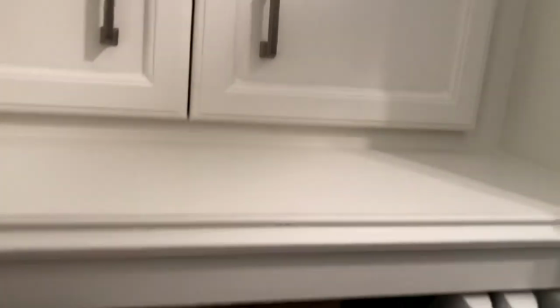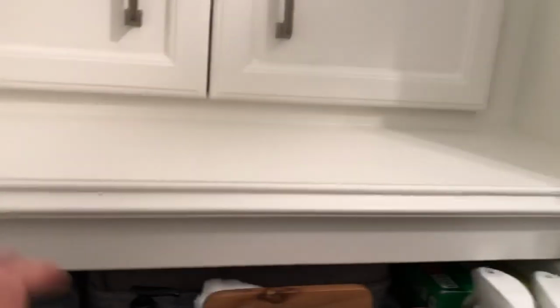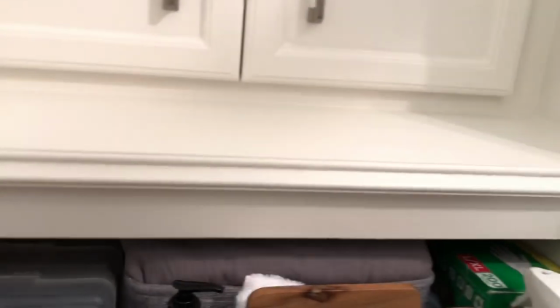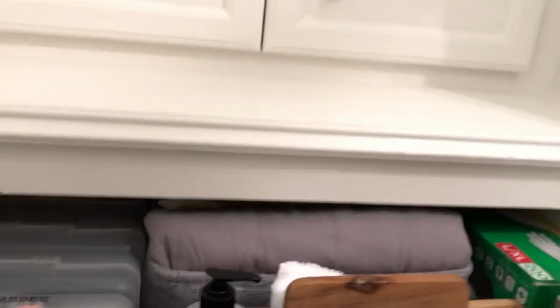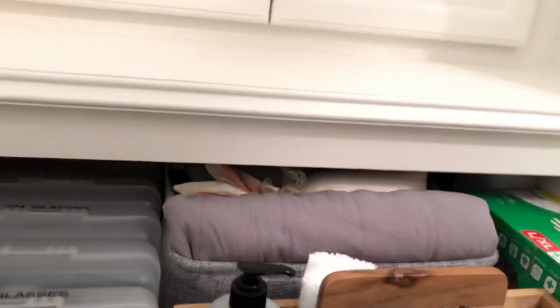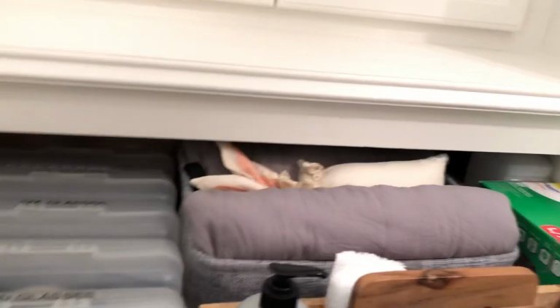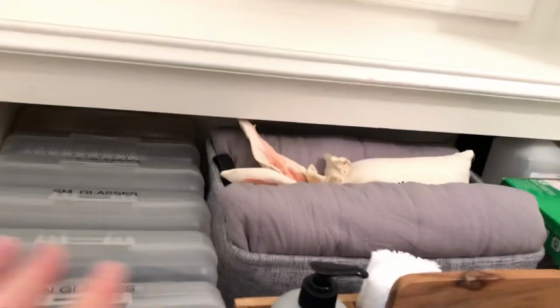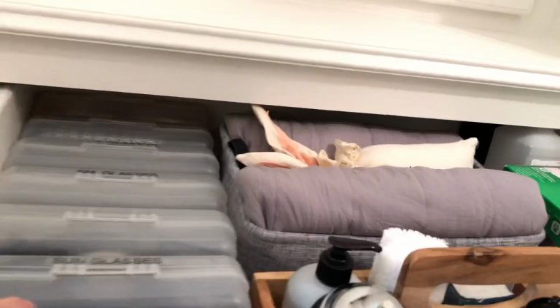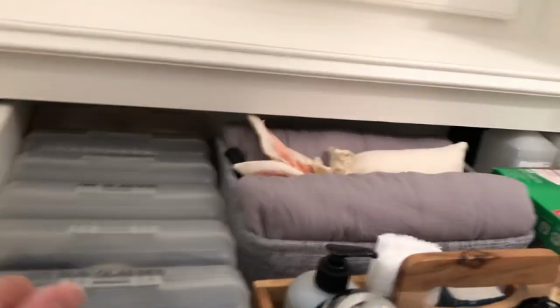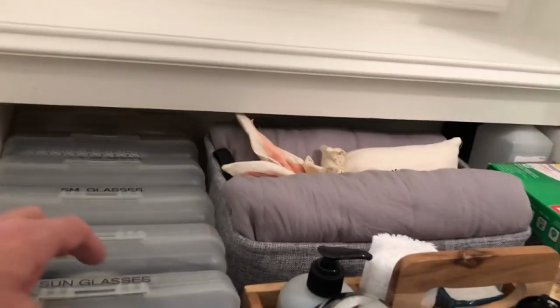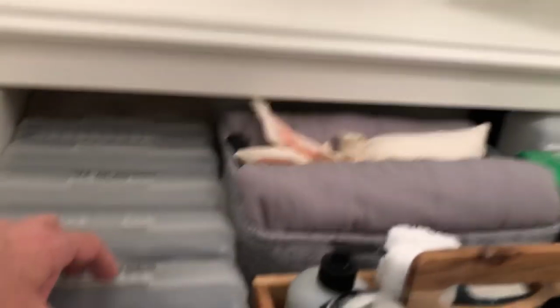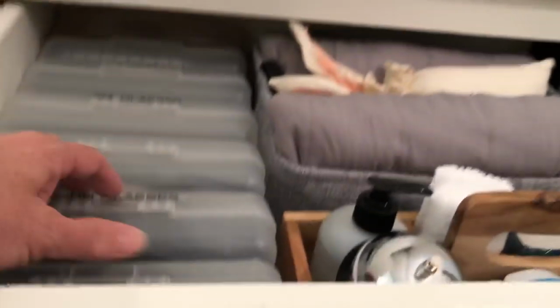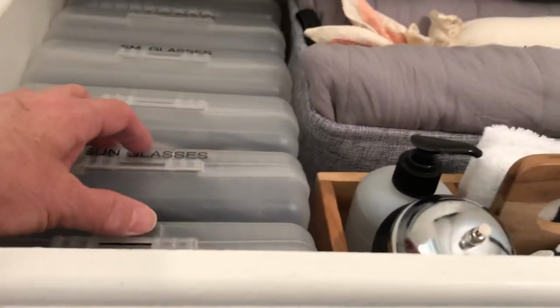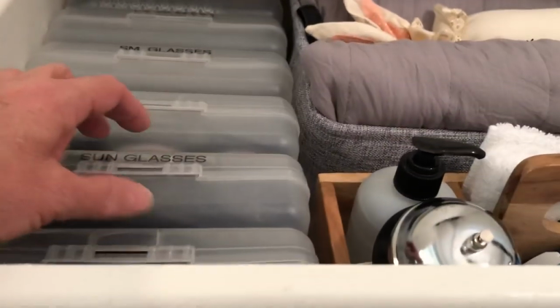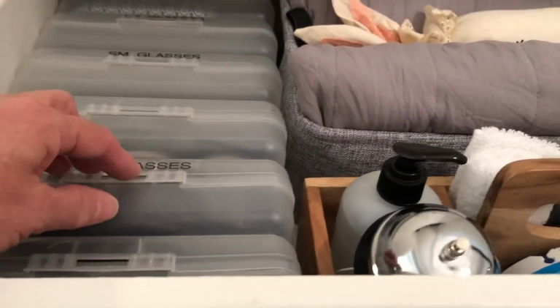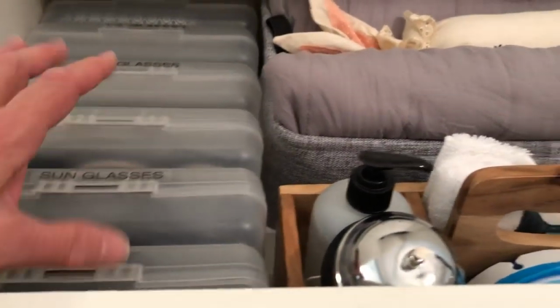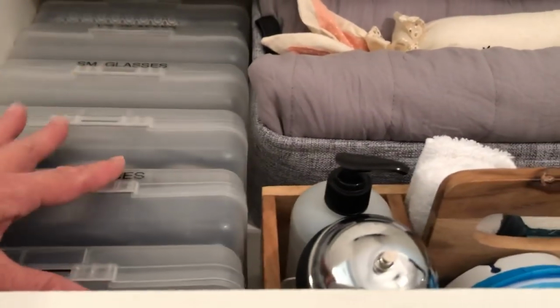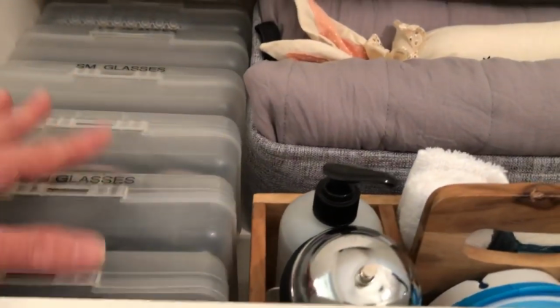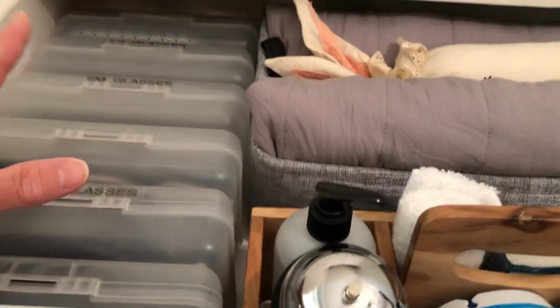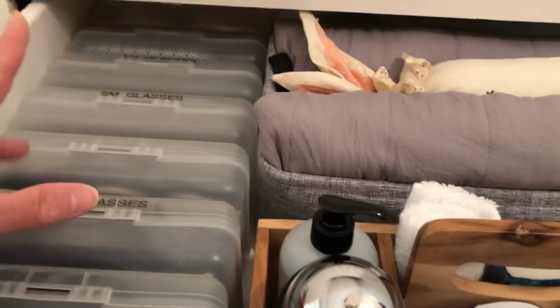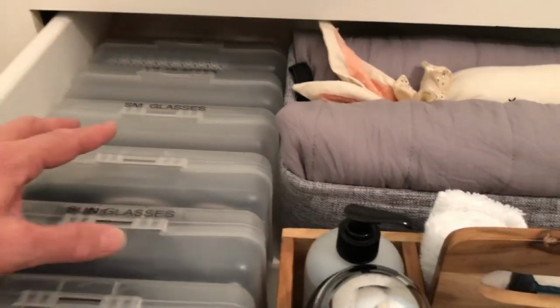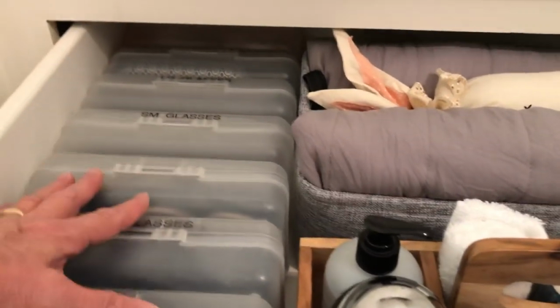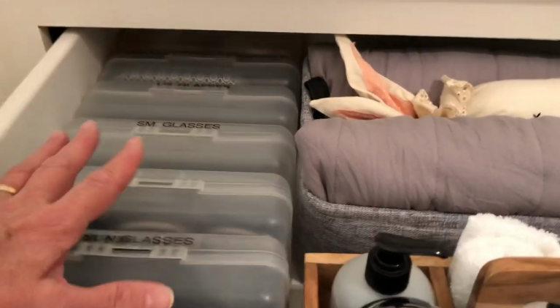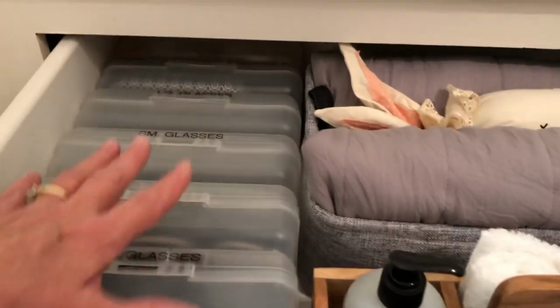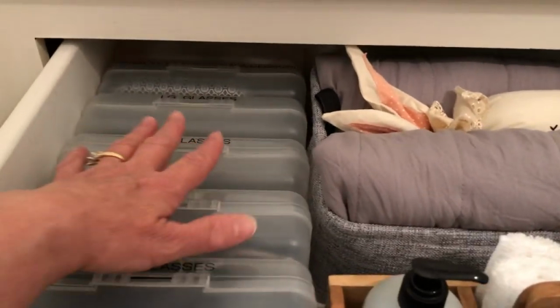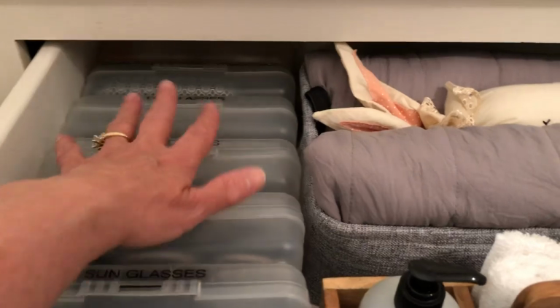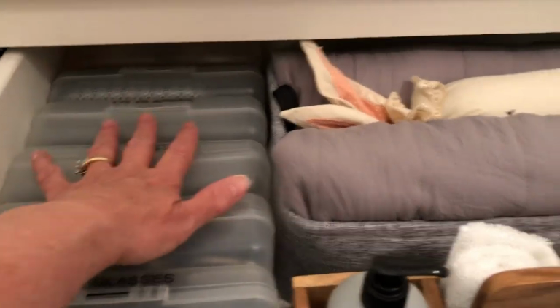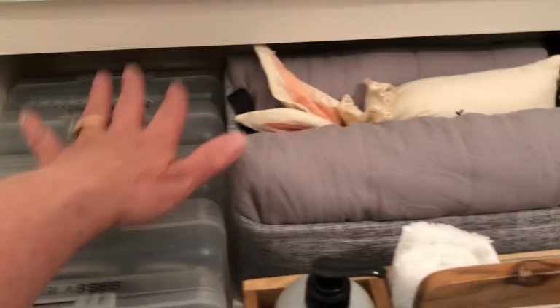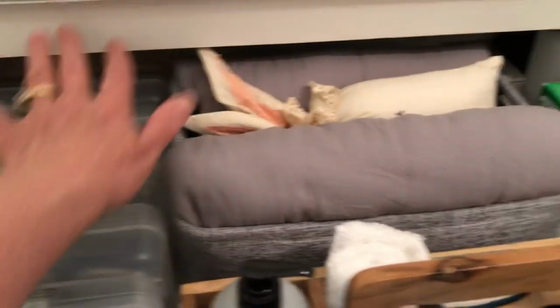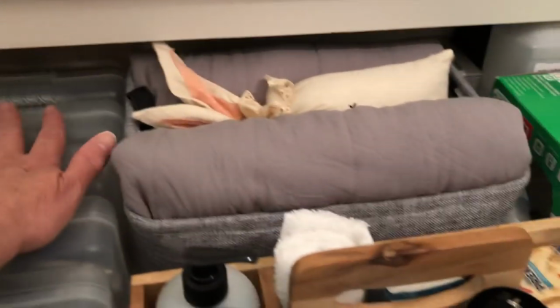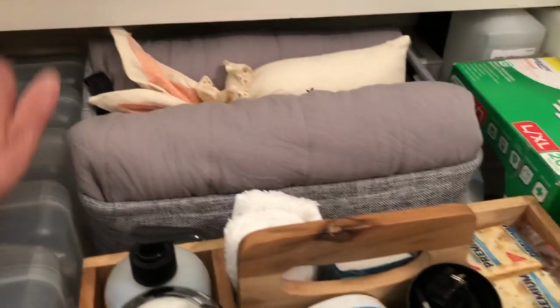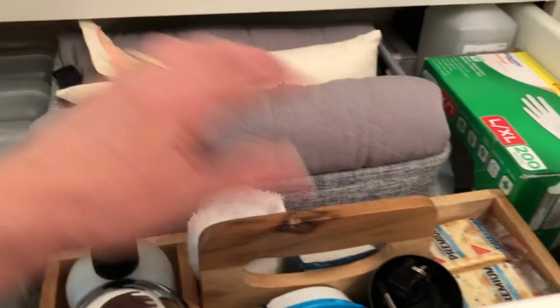And then the first drawer up here, I have these containers. They have glasses, glass repair kits, sunglasses, stuff like that.